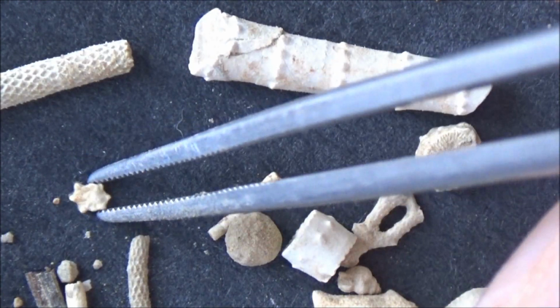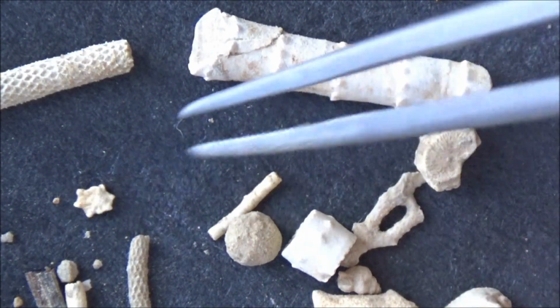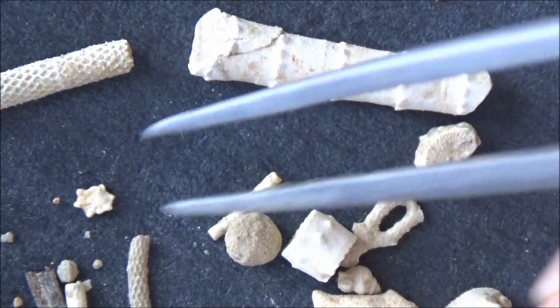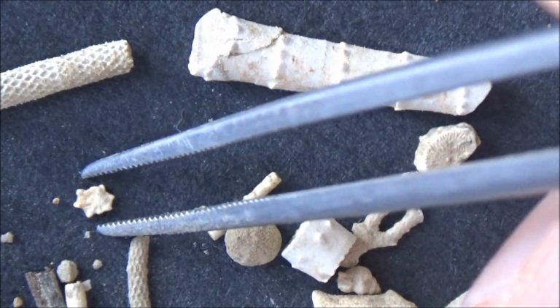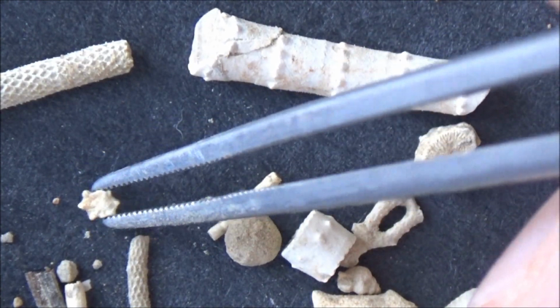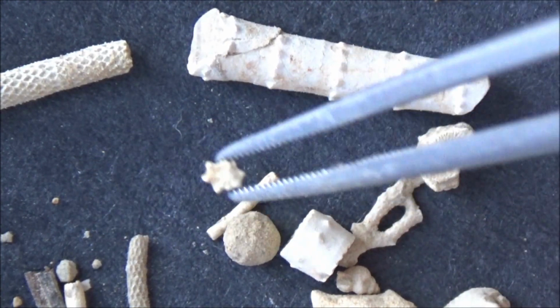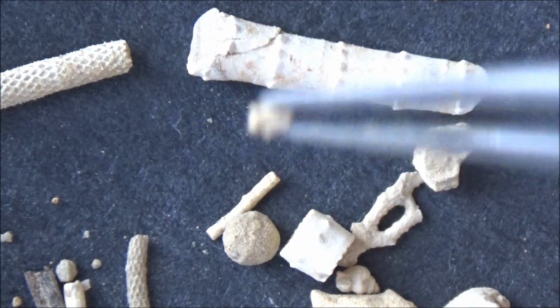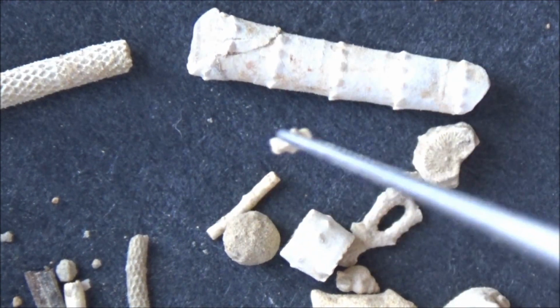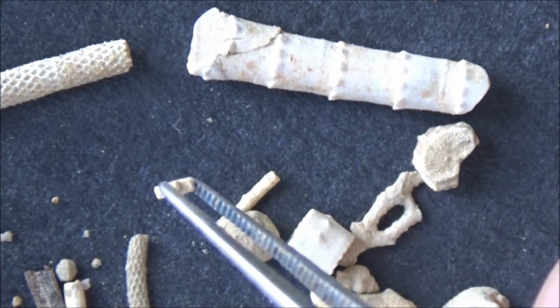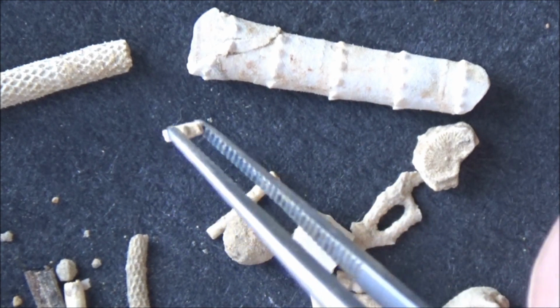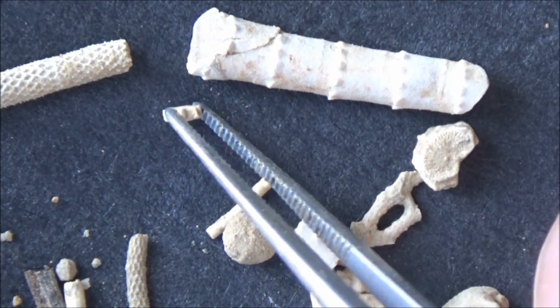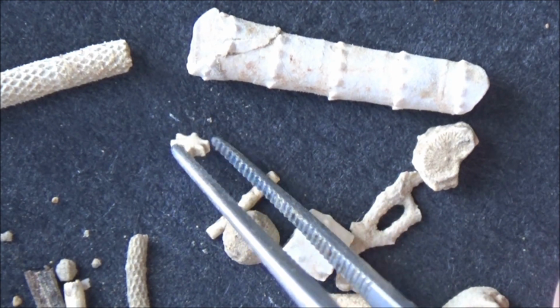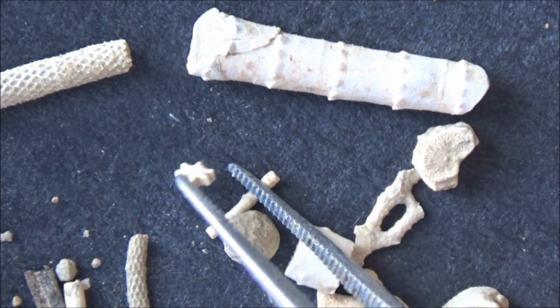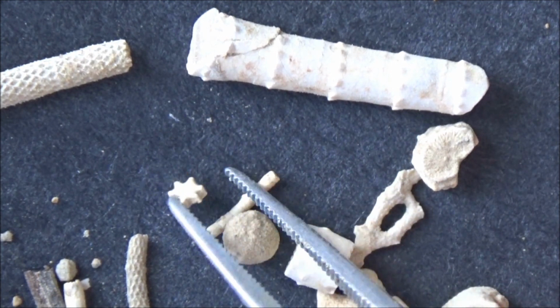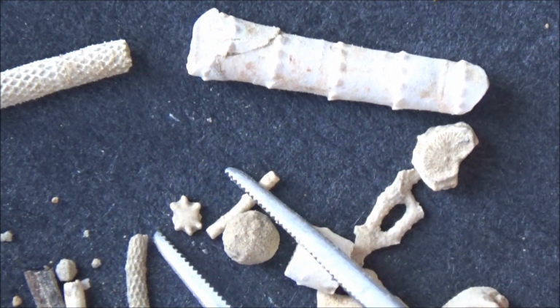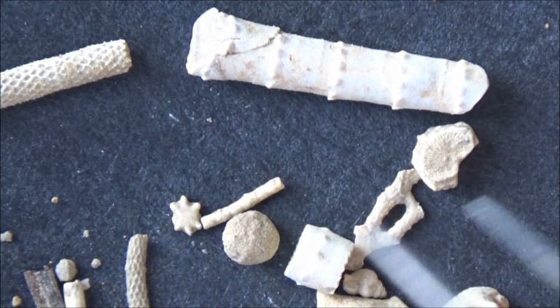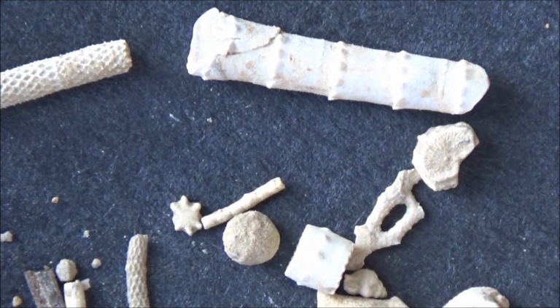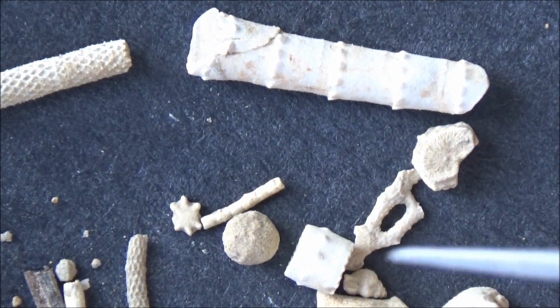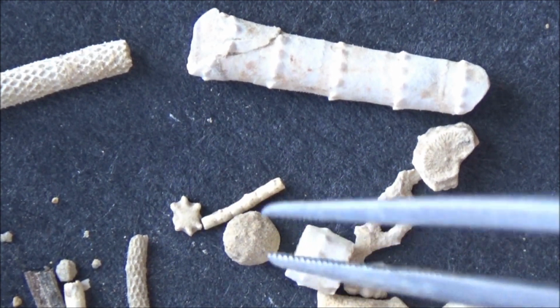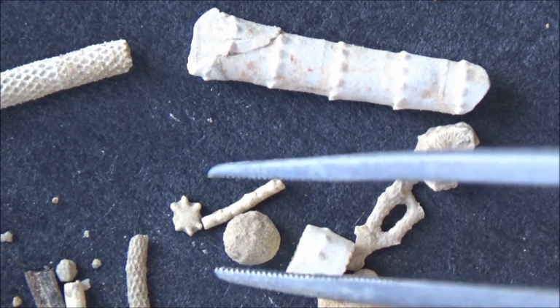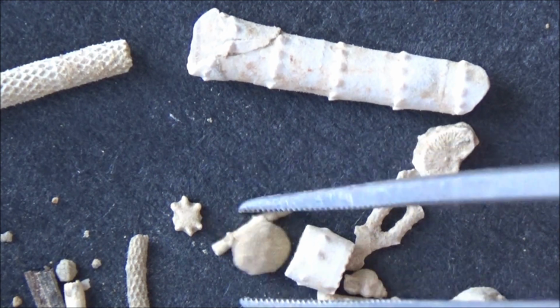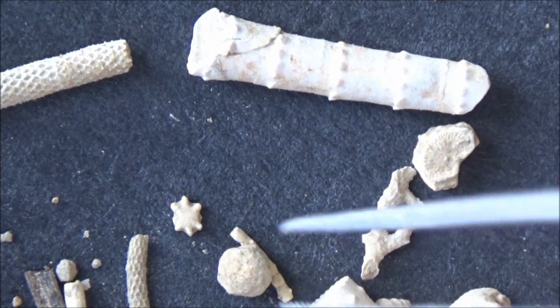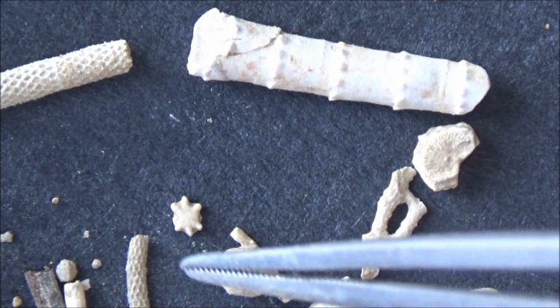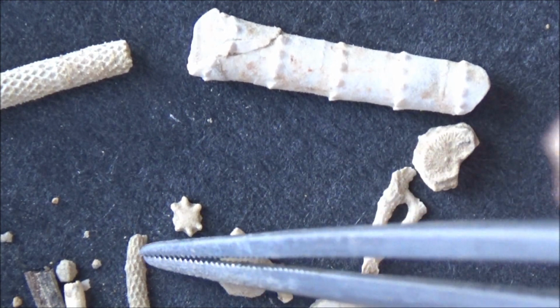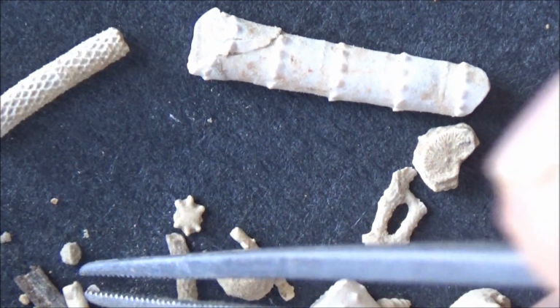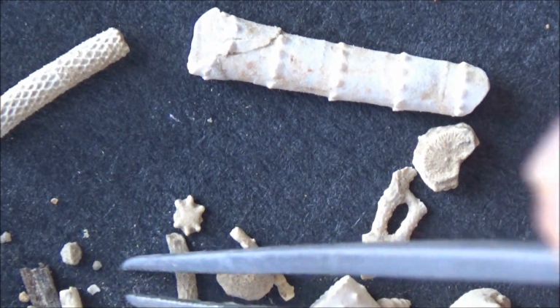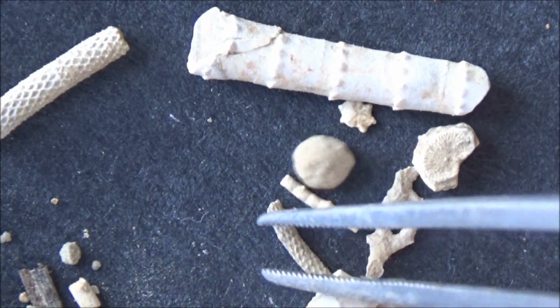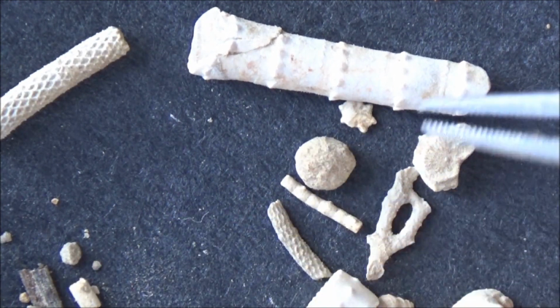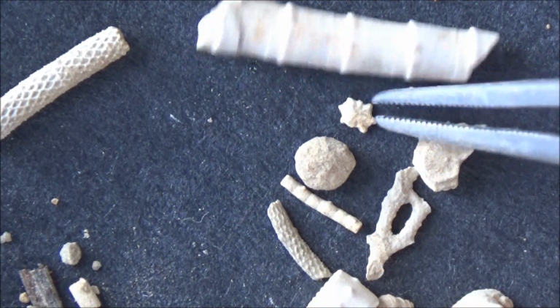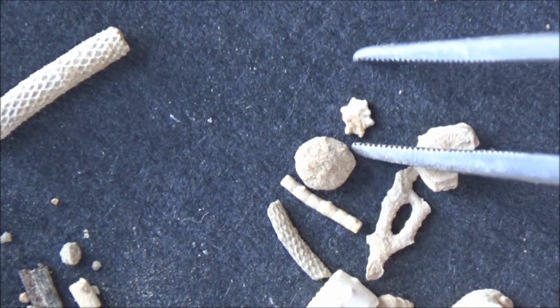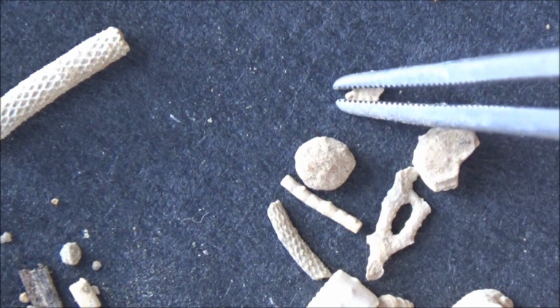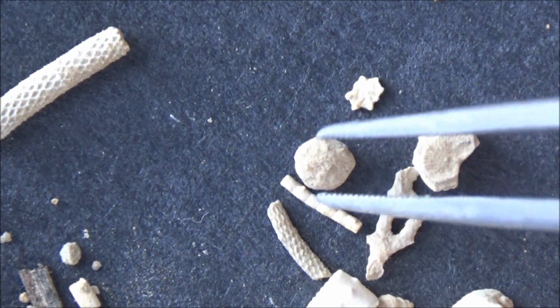This tiny star is a plate — one of multiple tiny plates that some crinoid species use to cover the base of their crowns, similar to the body armor of a samurai or the scales of a fish.